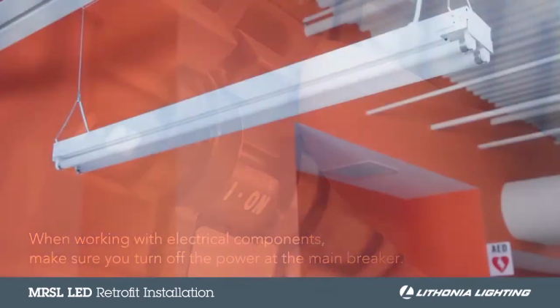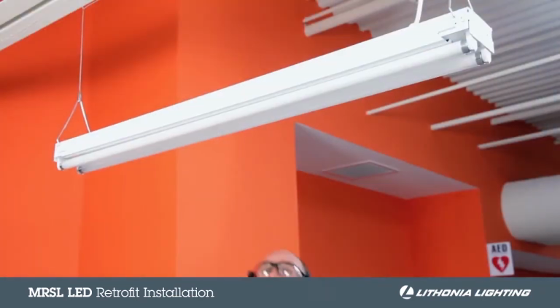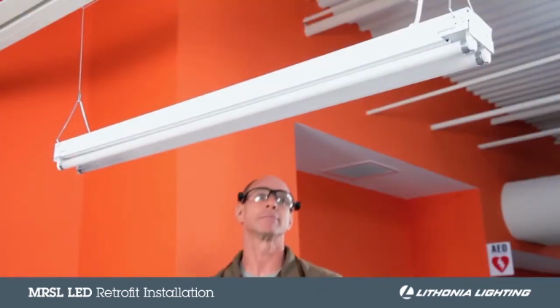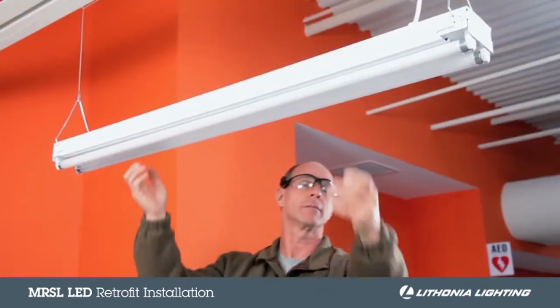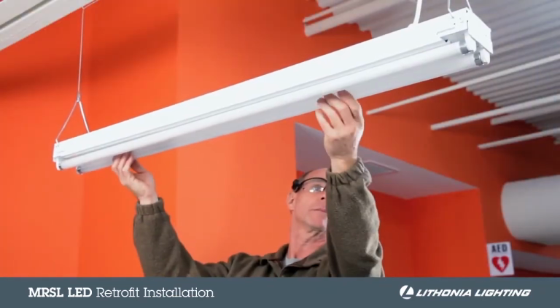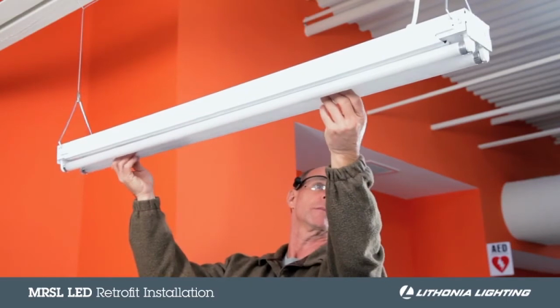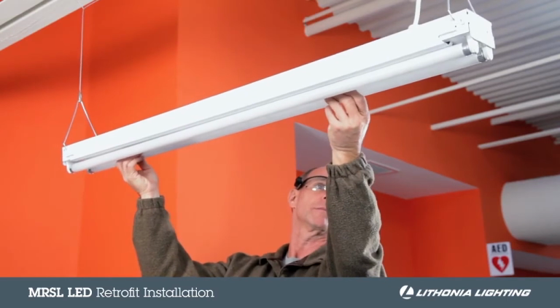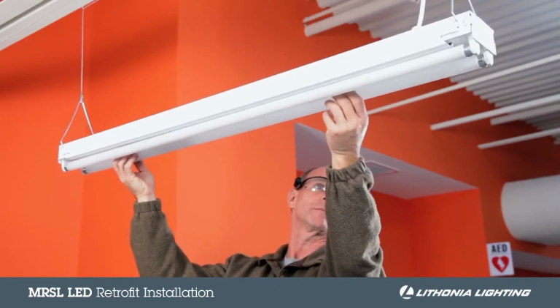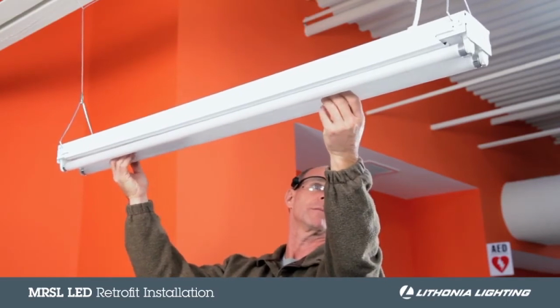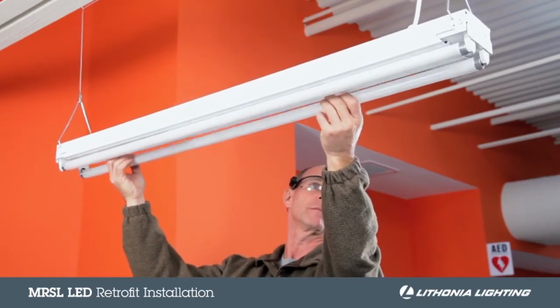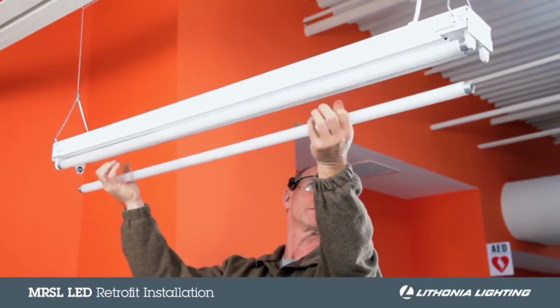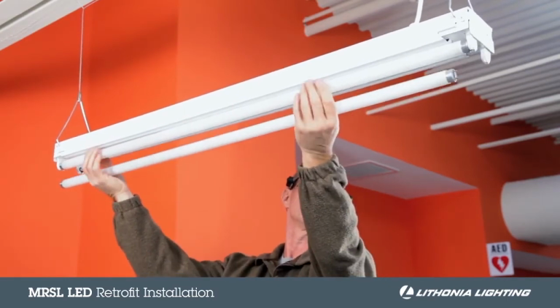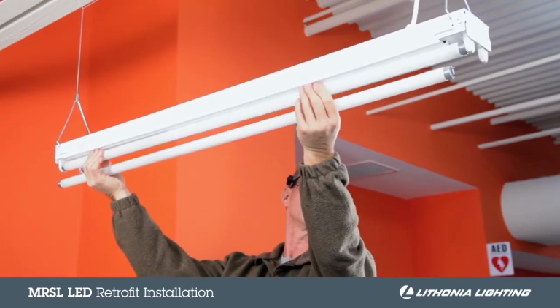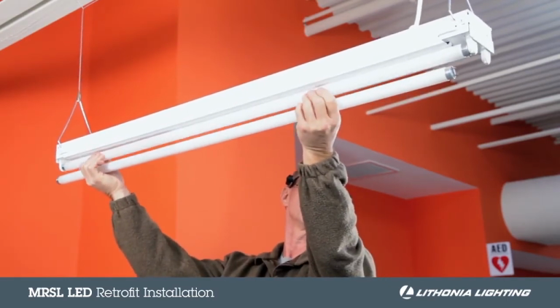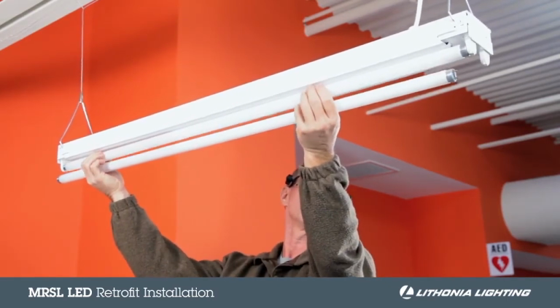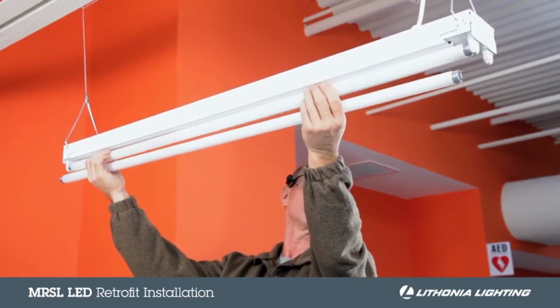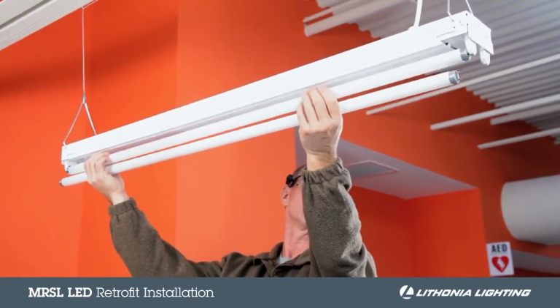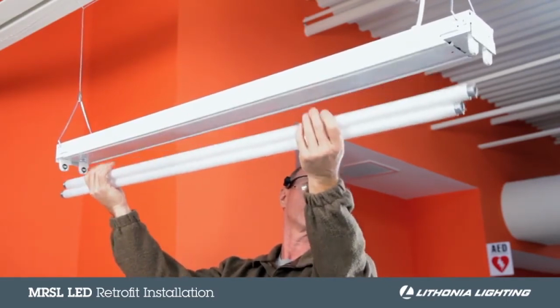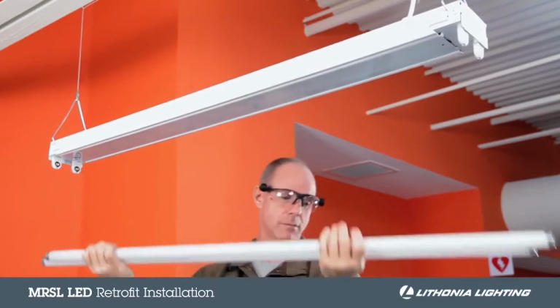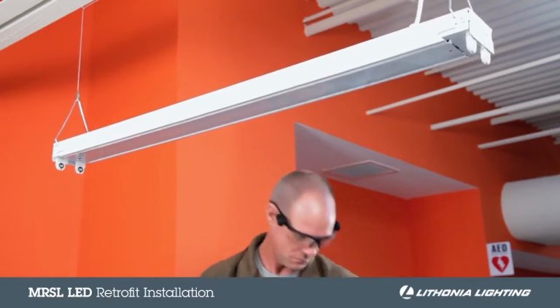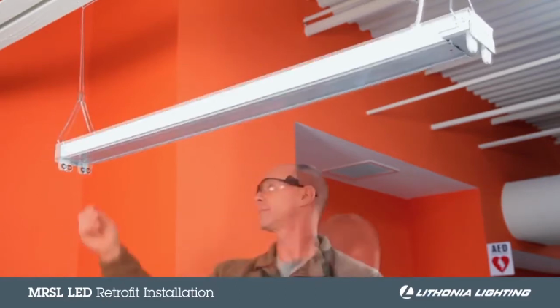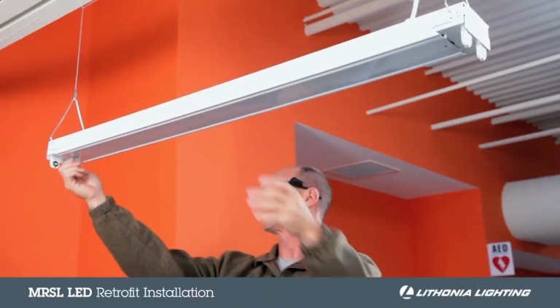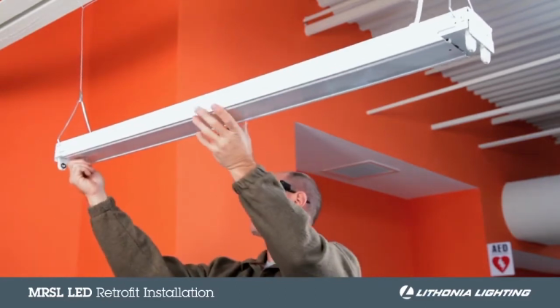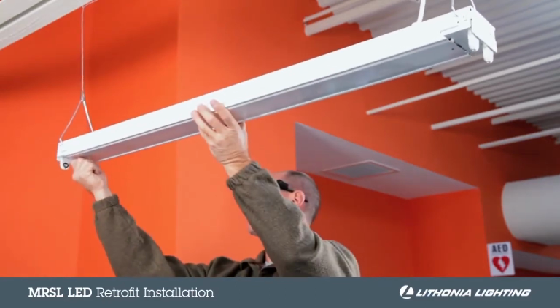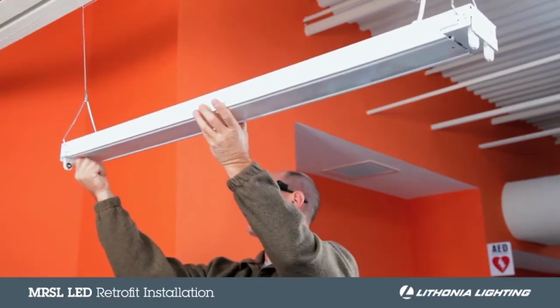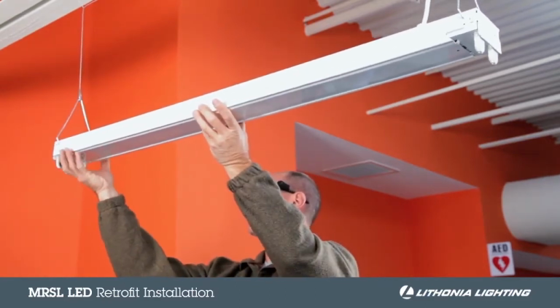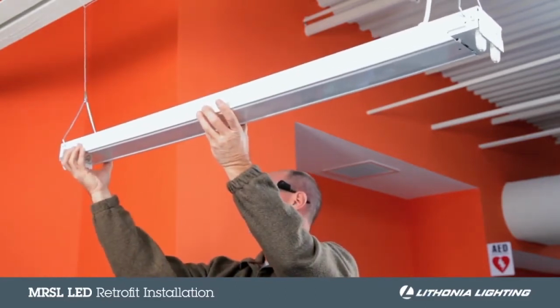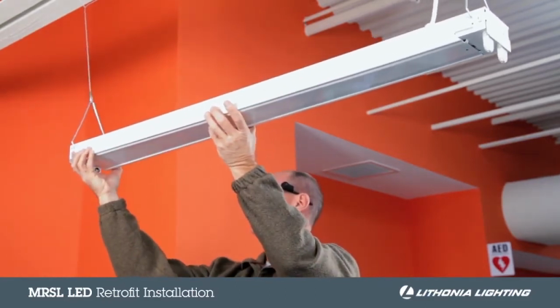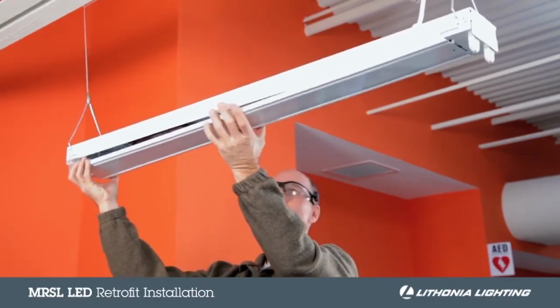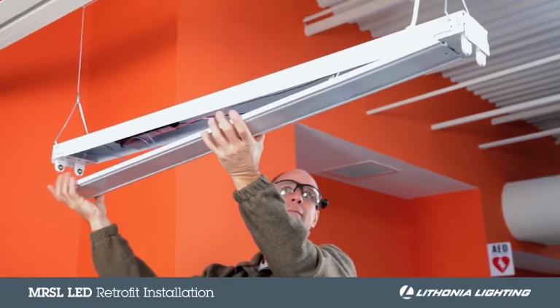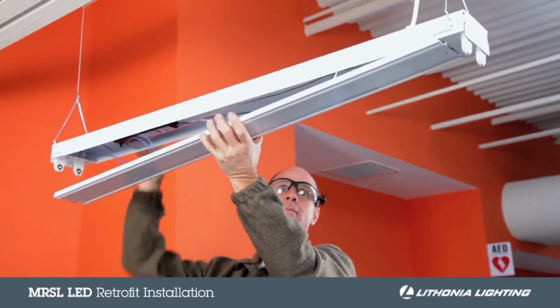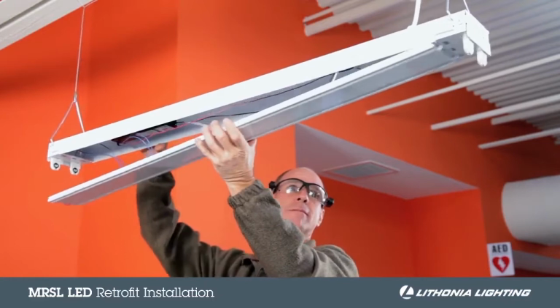With the power turned off and the needed tools nearby, start by removing the fluorescent tubes from the existing fixture. Once these are safely set aside, then remove the channel cover.